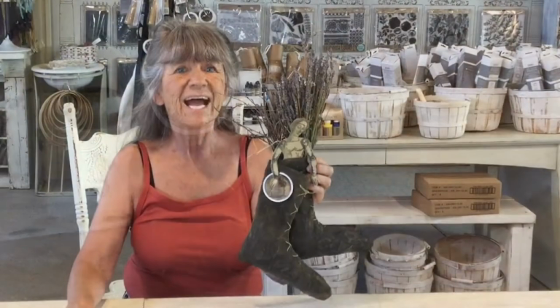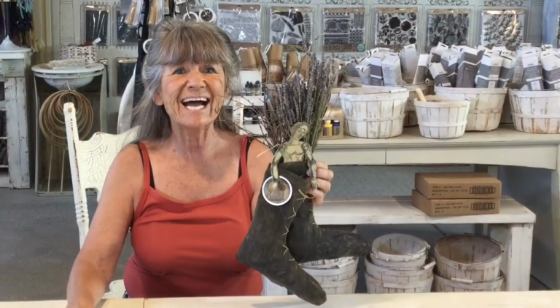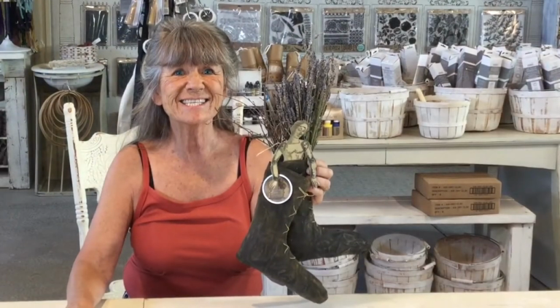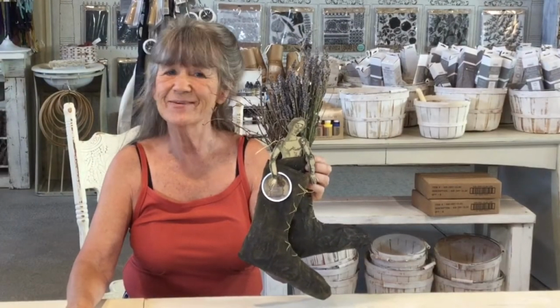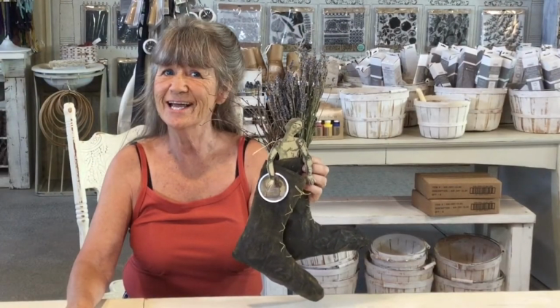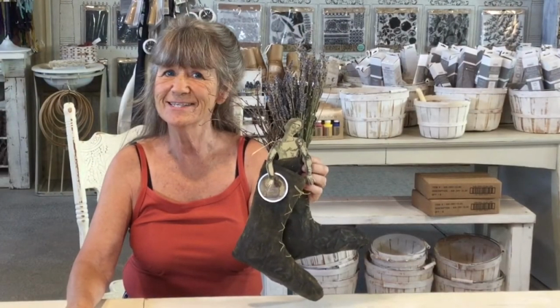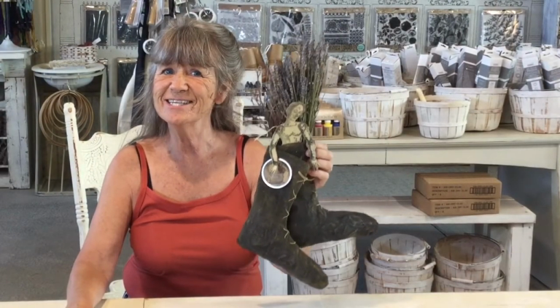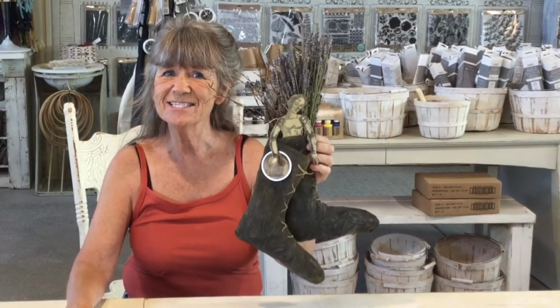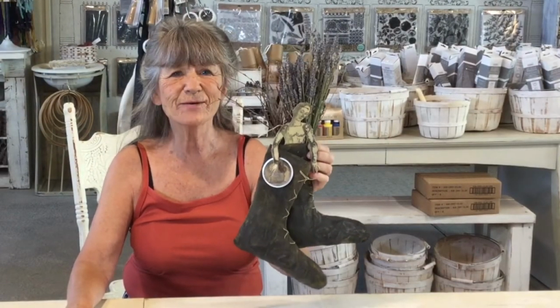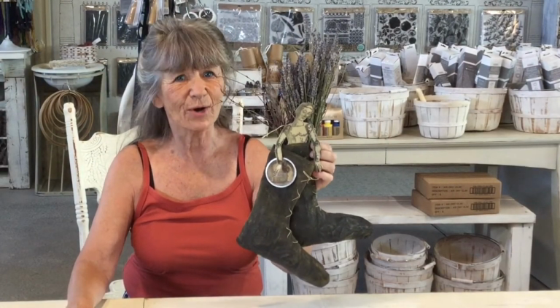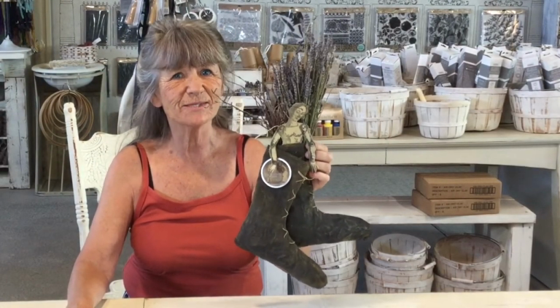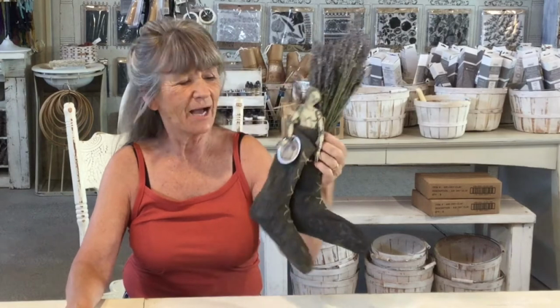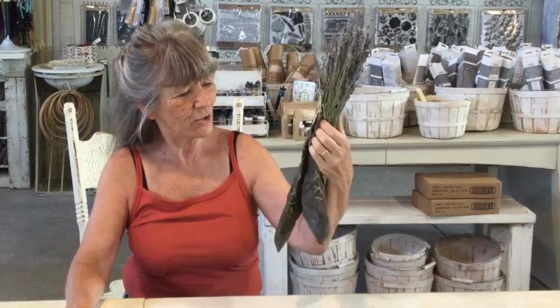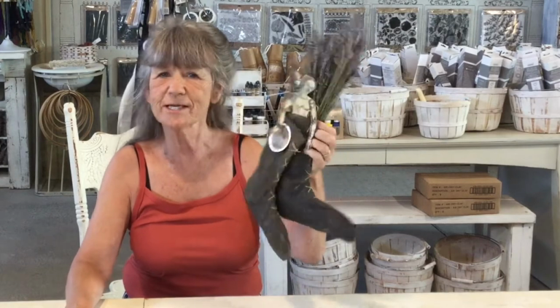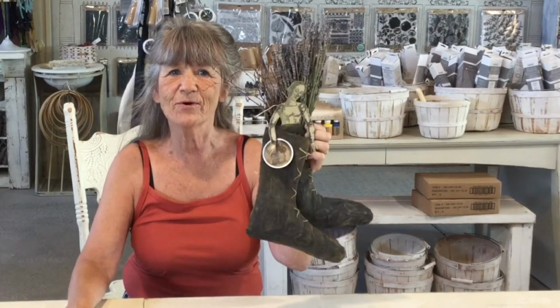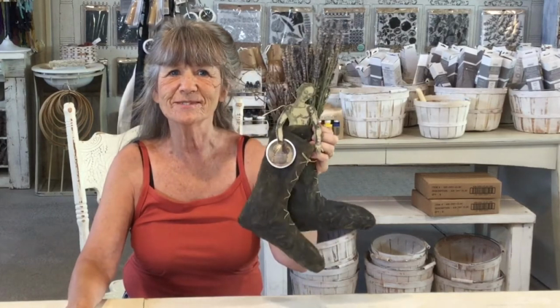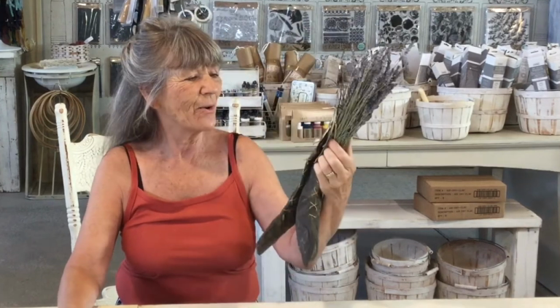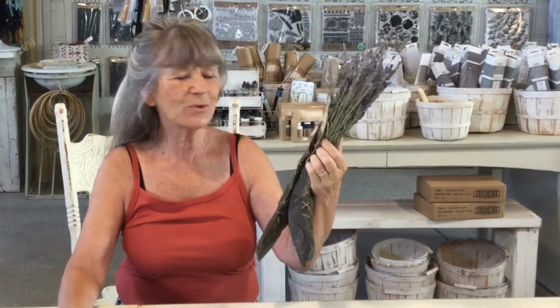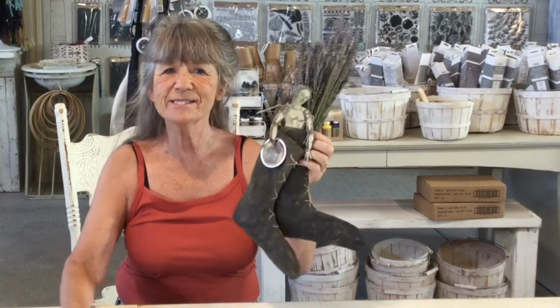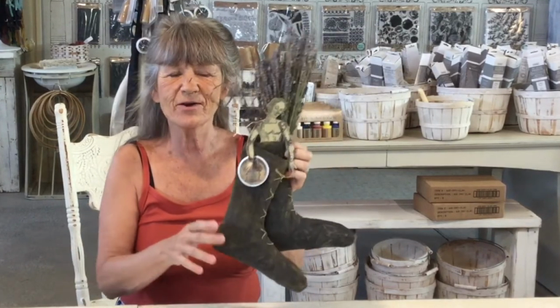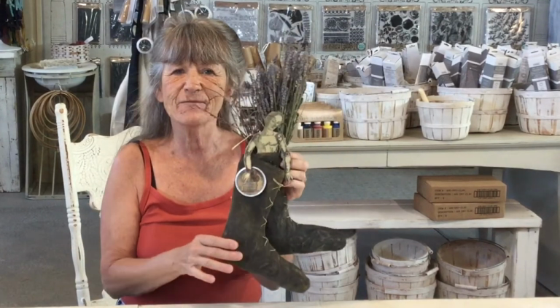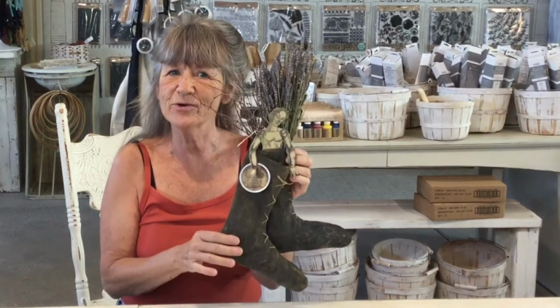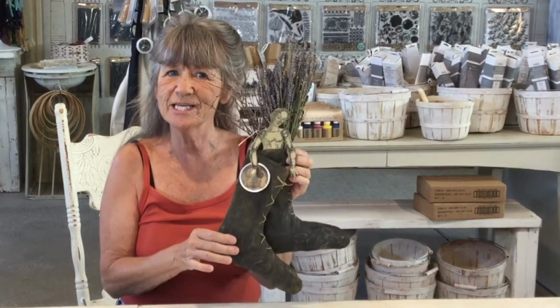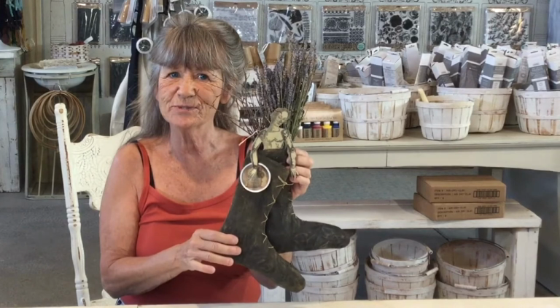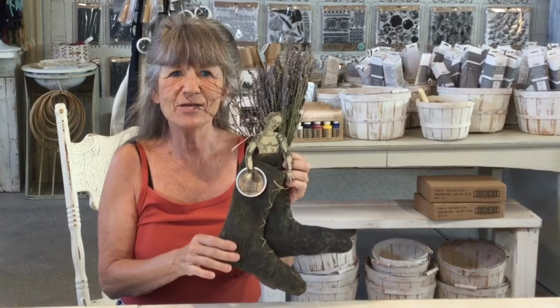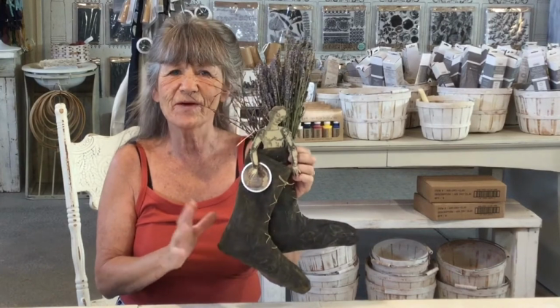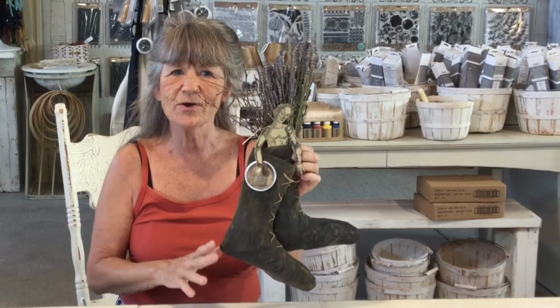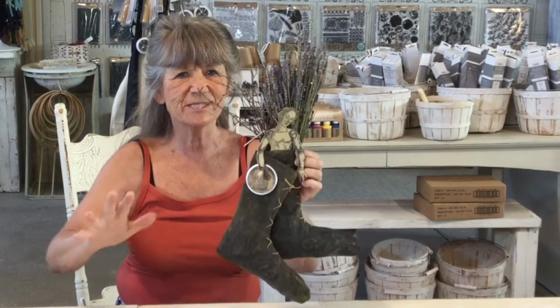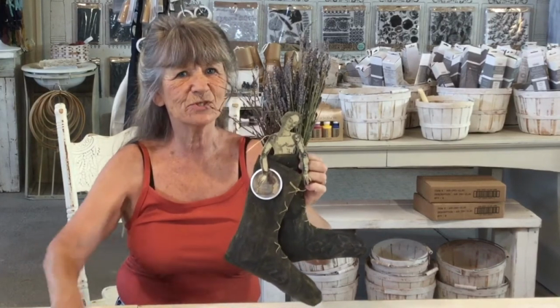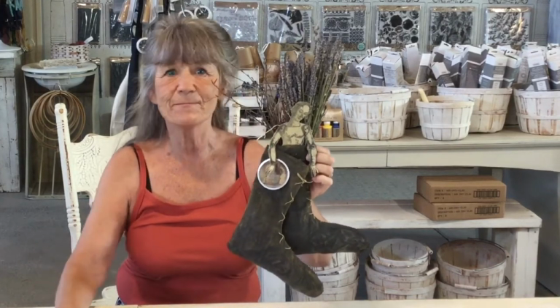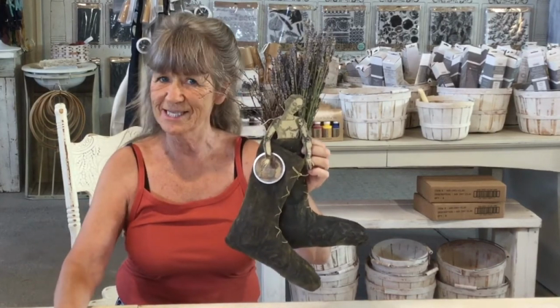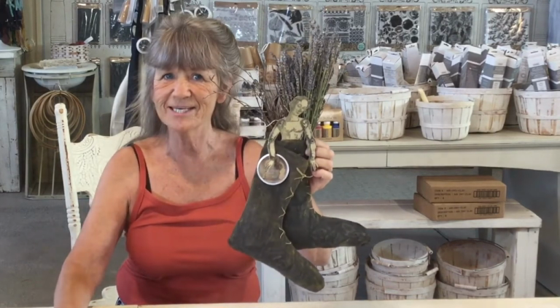Today we're going to make prairie boots! Who doesn't love prairie boots? We're just gonna get started. I'm gonna have a pattern in the description and you can just follow along to see how we're doing it.